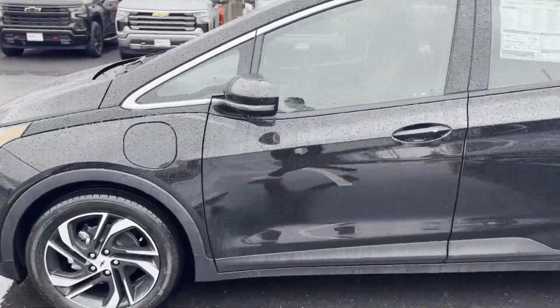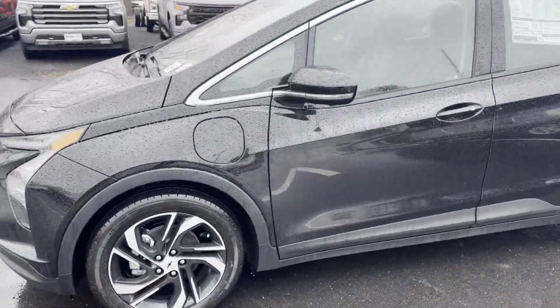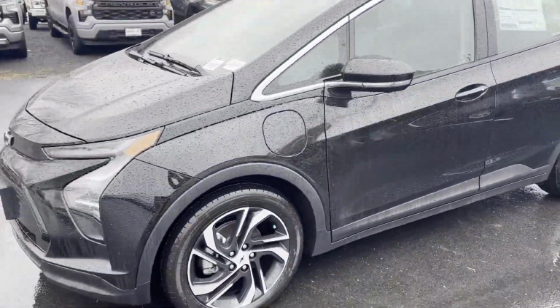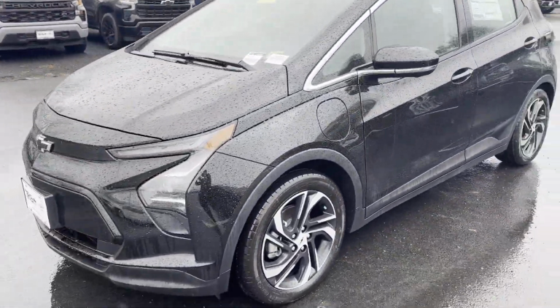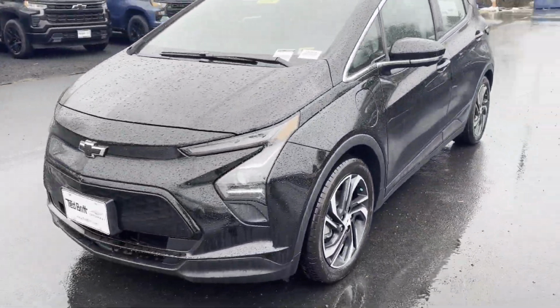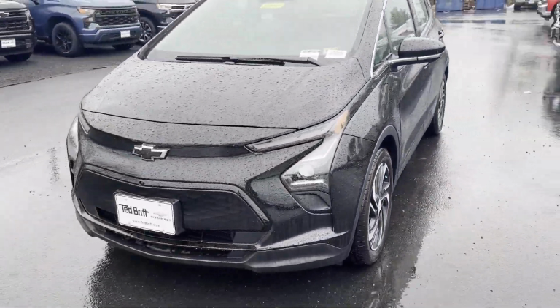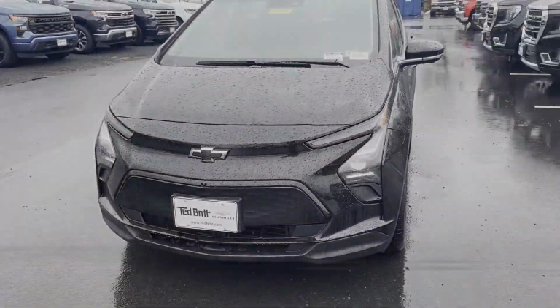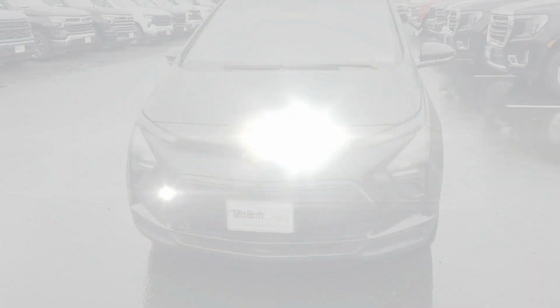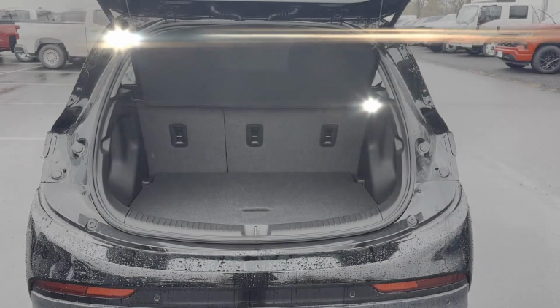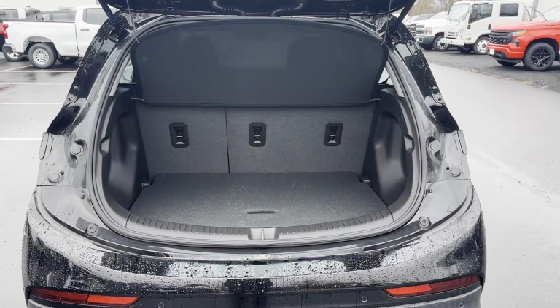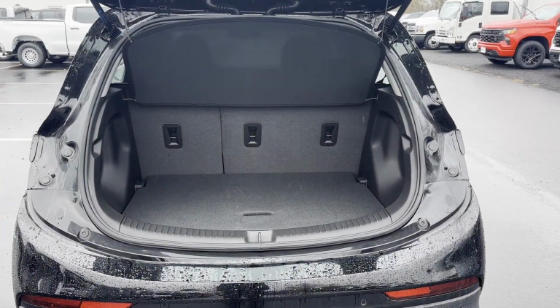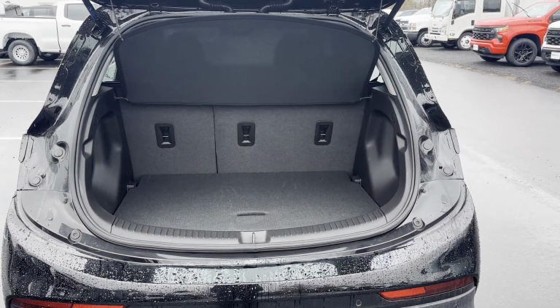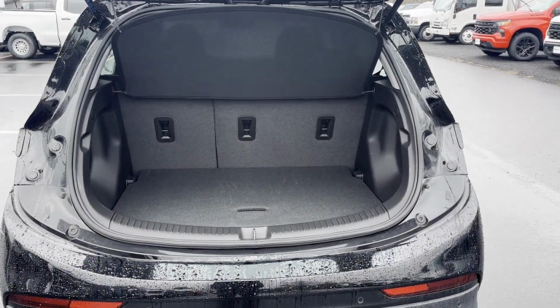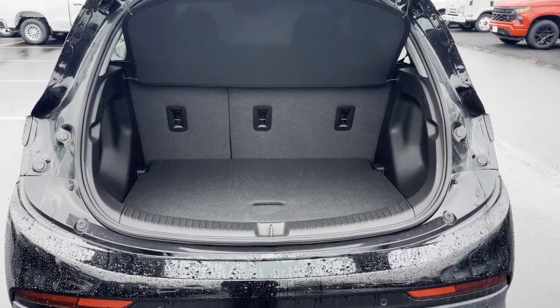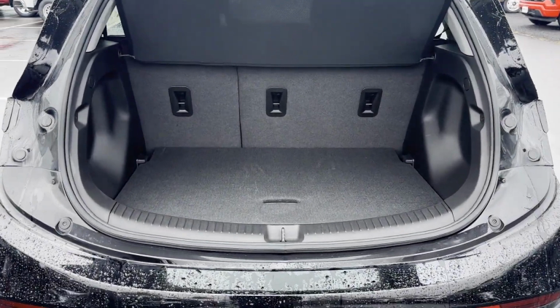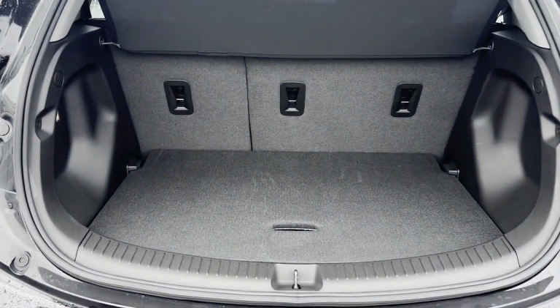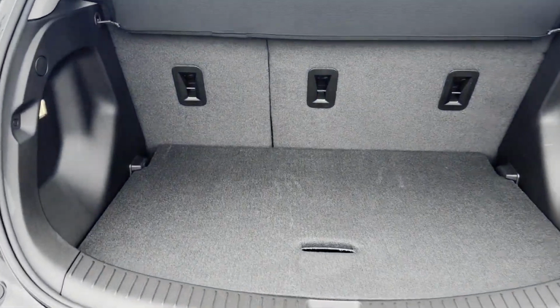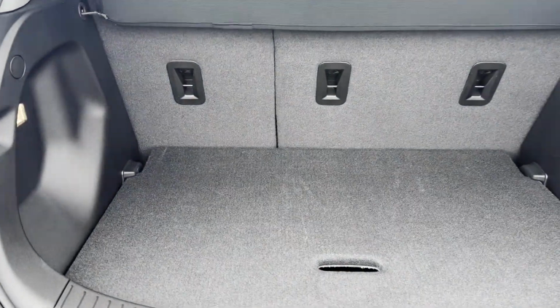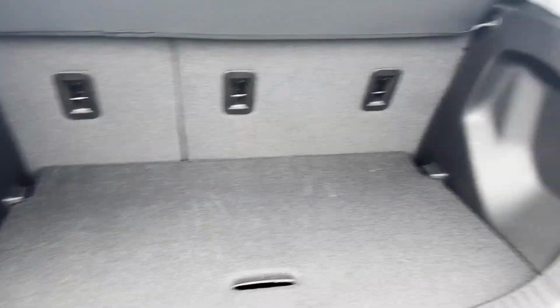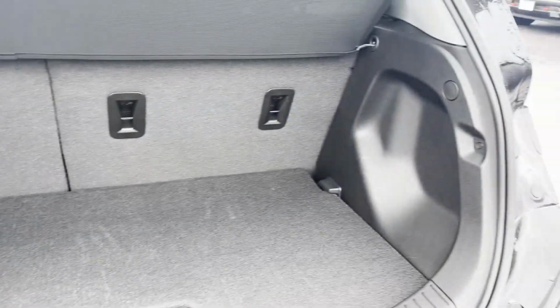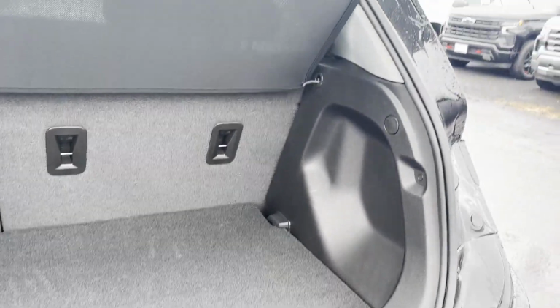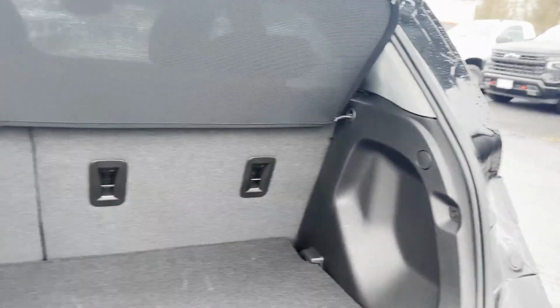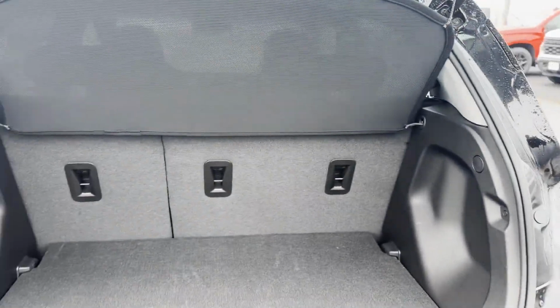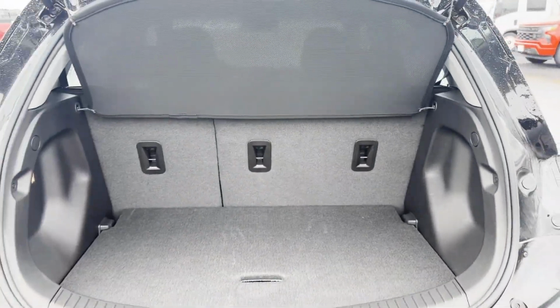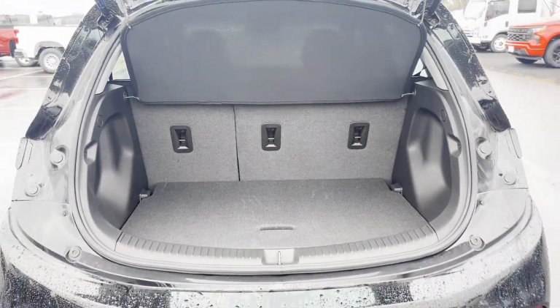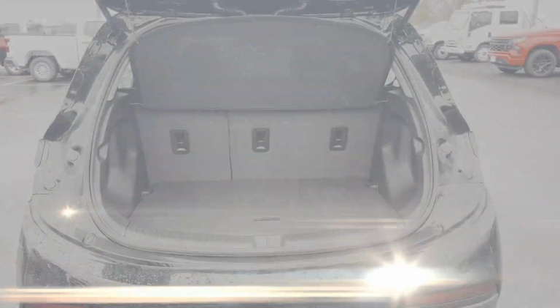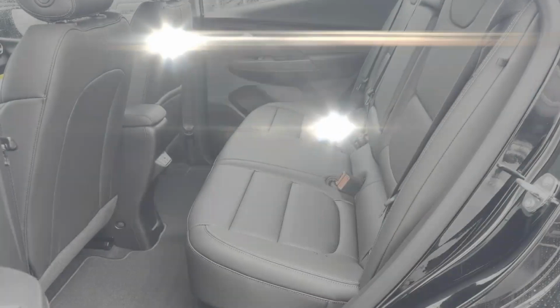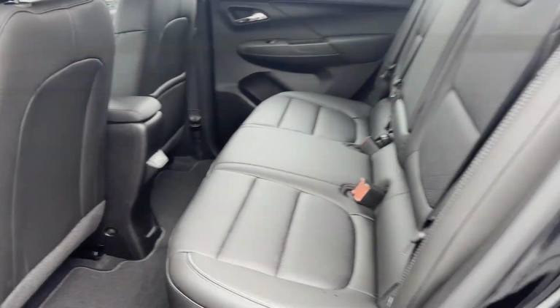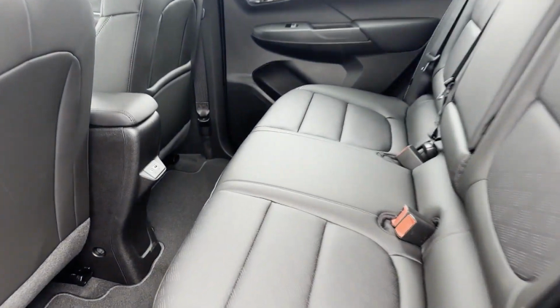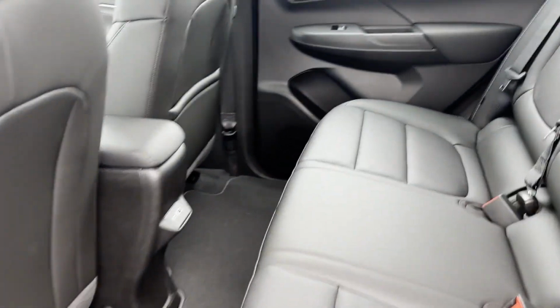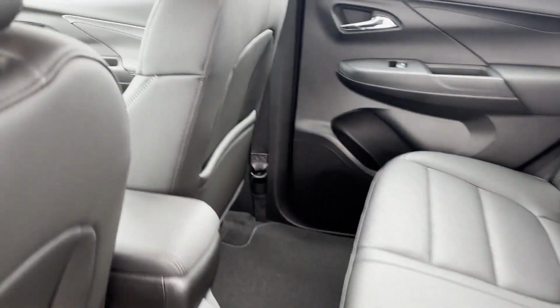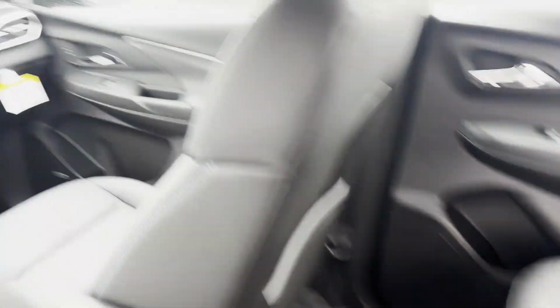Cross-traffic alert, lane-keeping assist, lane departure warning, Wi-Fi hotspot, satellite radio, blind spot monitor, parking aid sensor, heated side view mirrors, leather seats, backup camera.